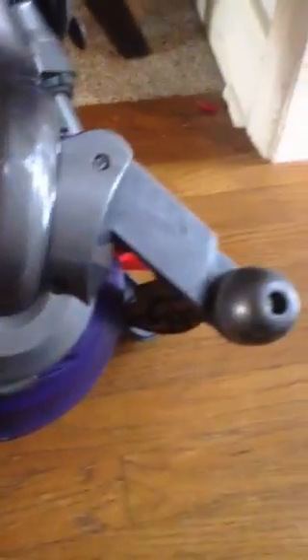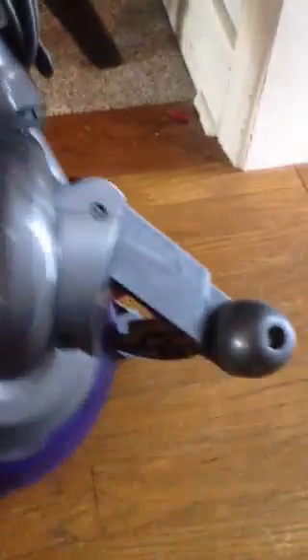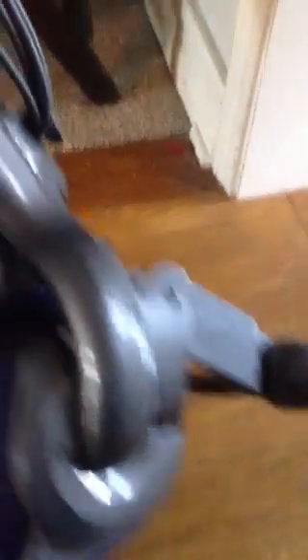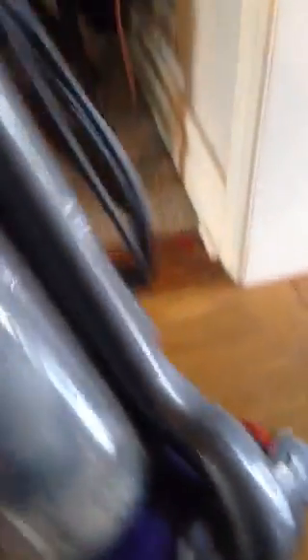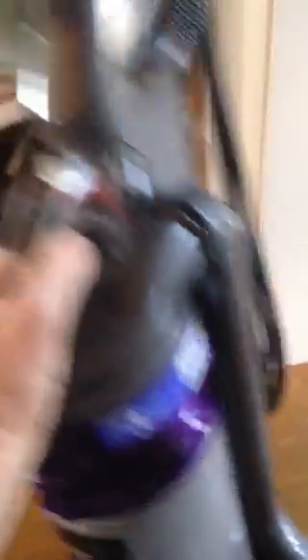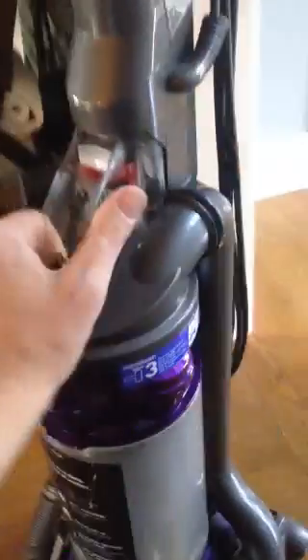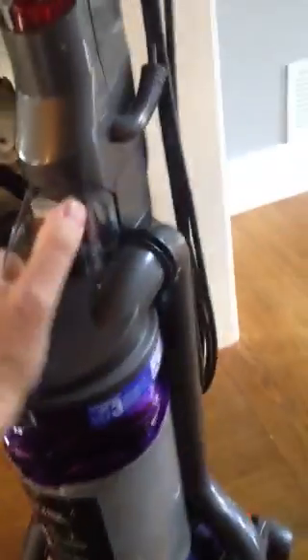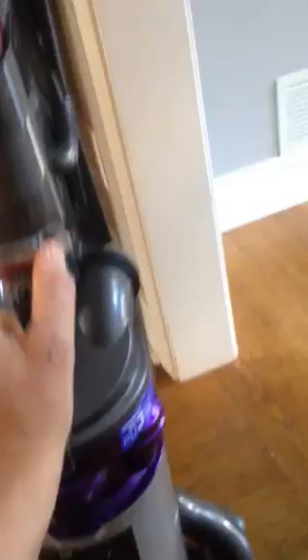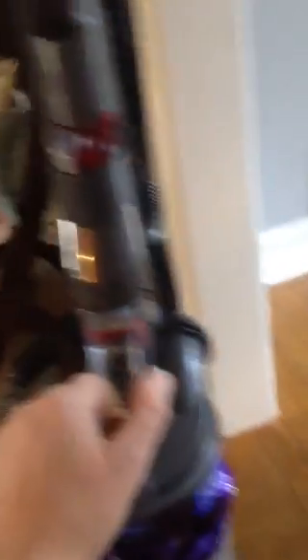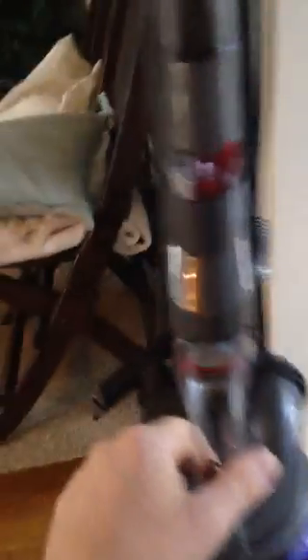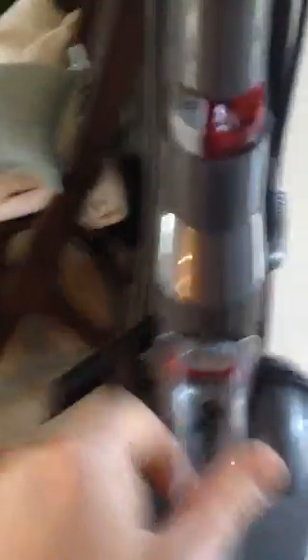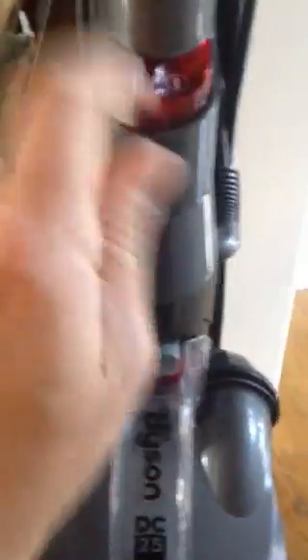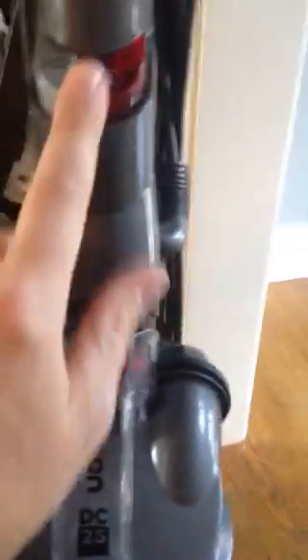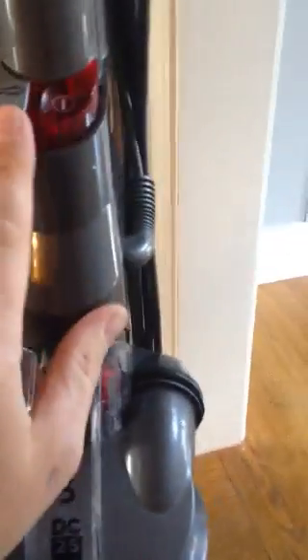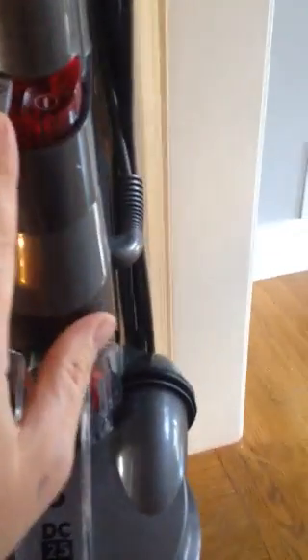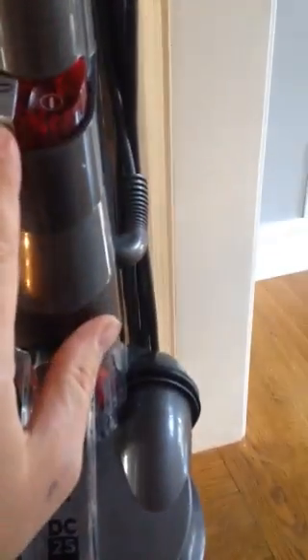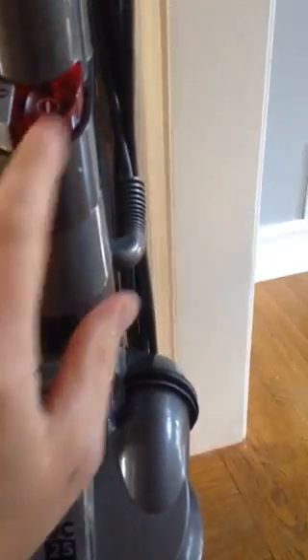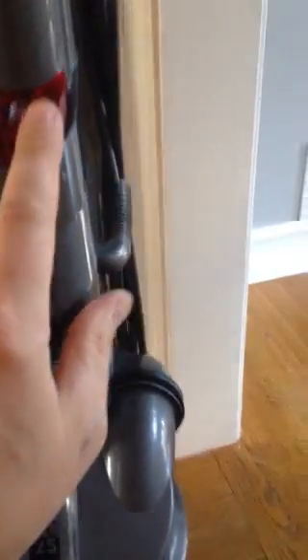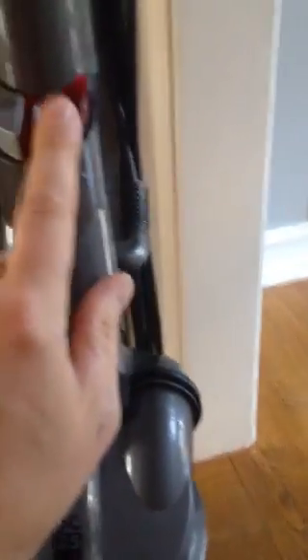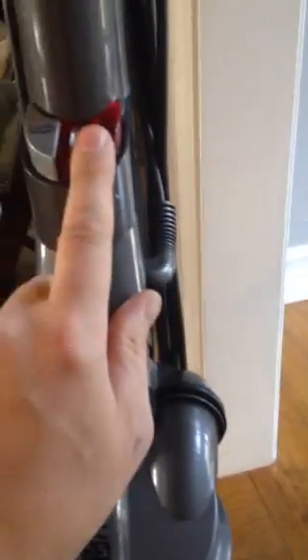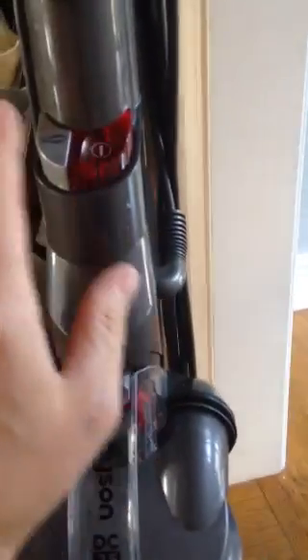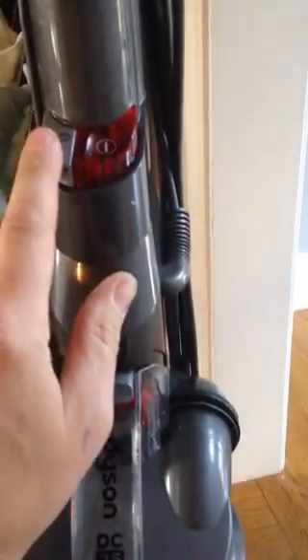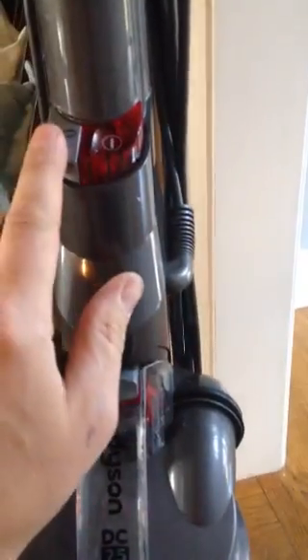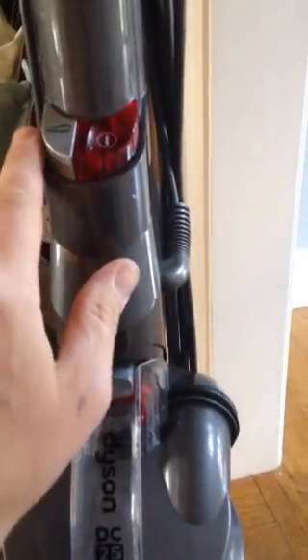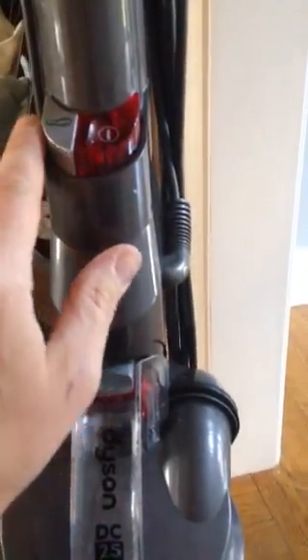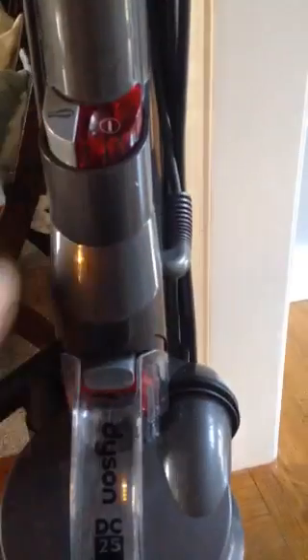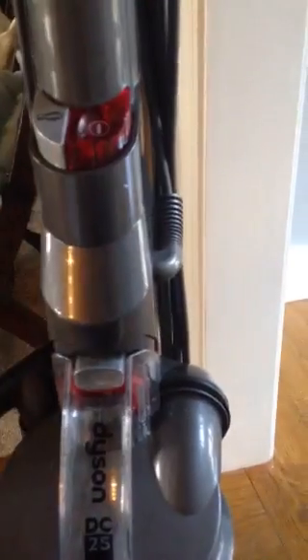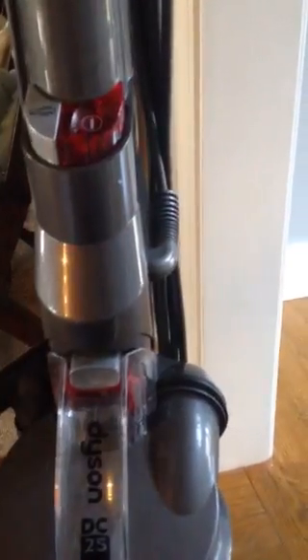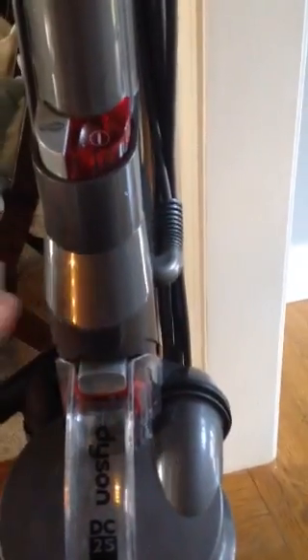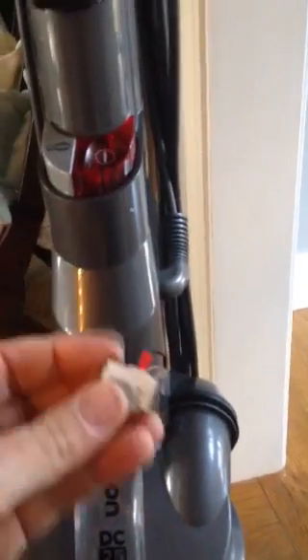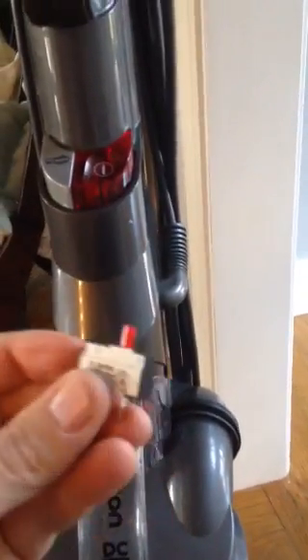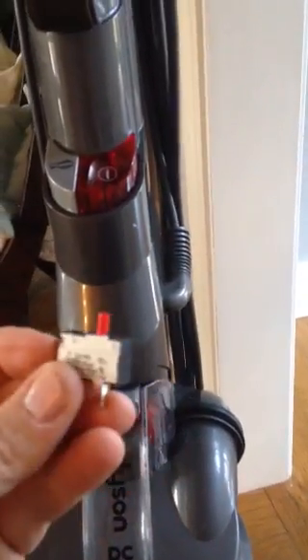Number two, which was my reason, is this bad boy. It's got an on switch, the brush switch, and then it's got a little relay switch that actually looks like this.